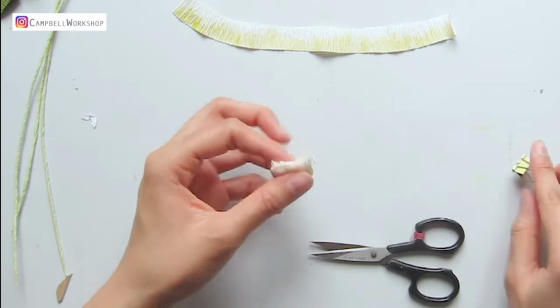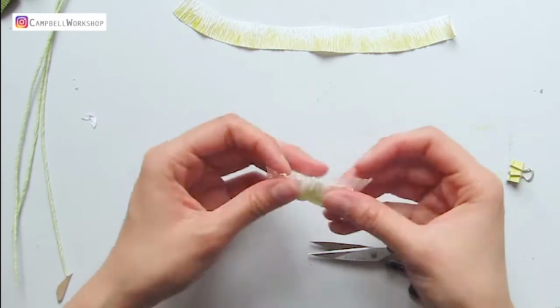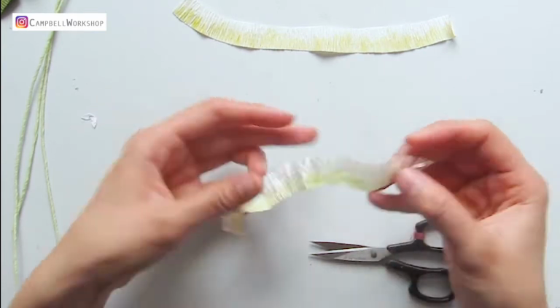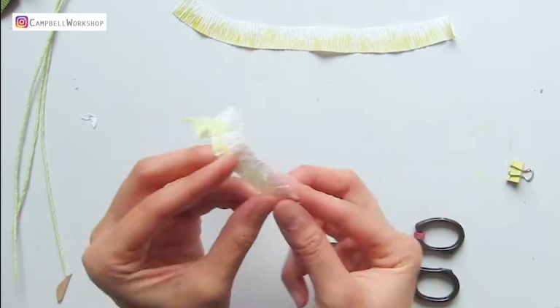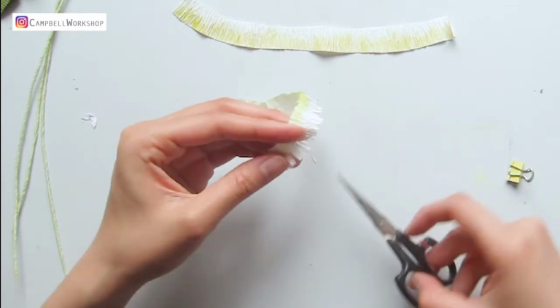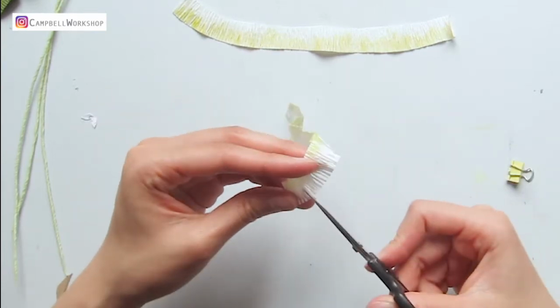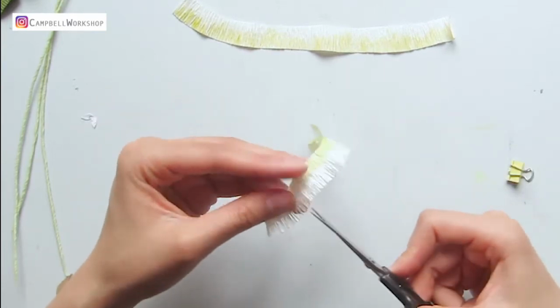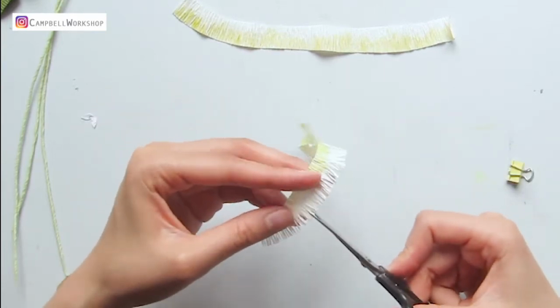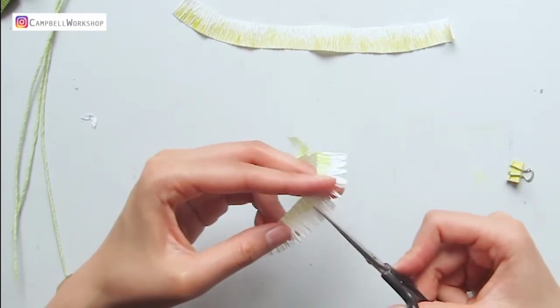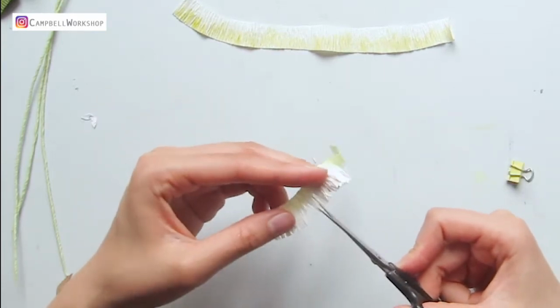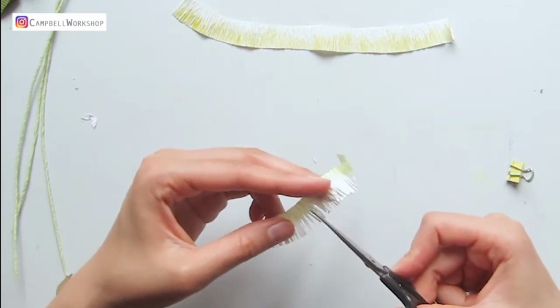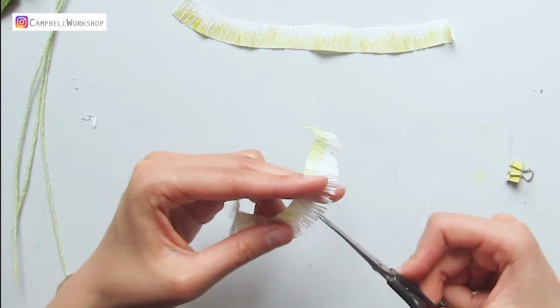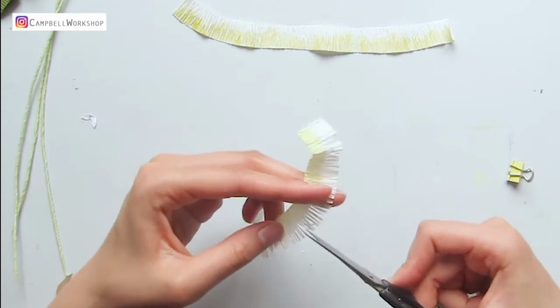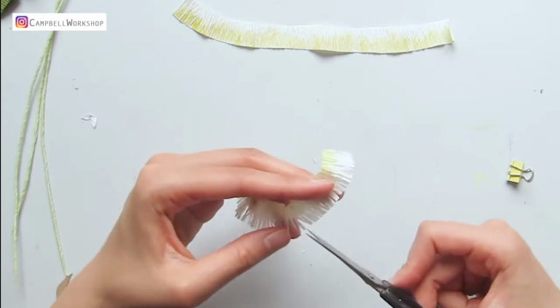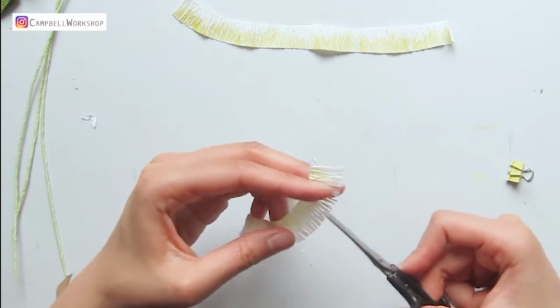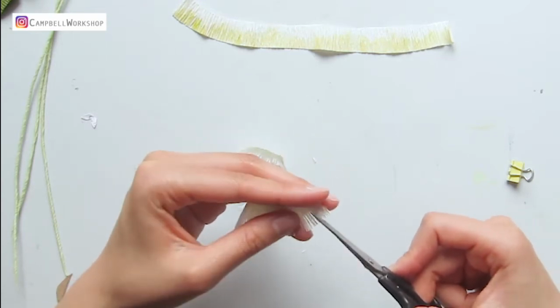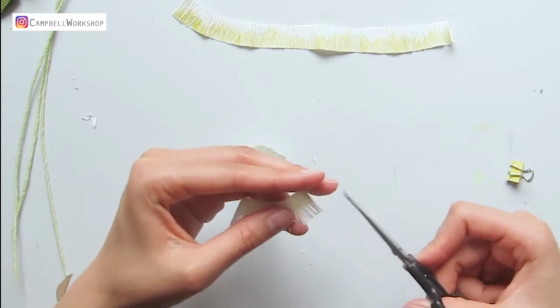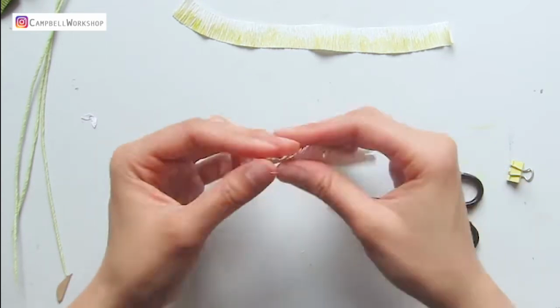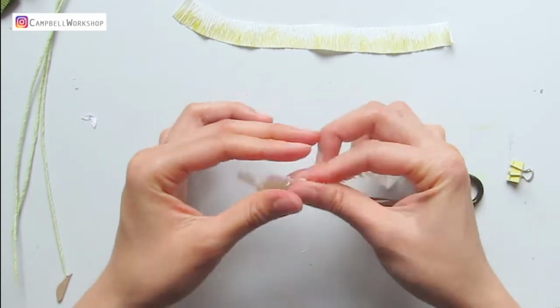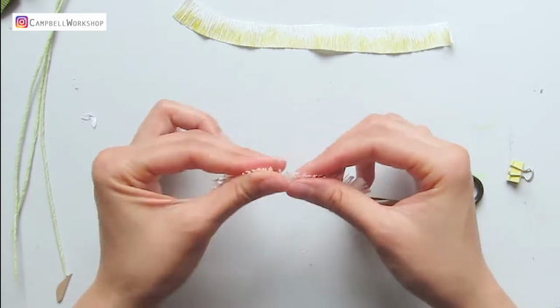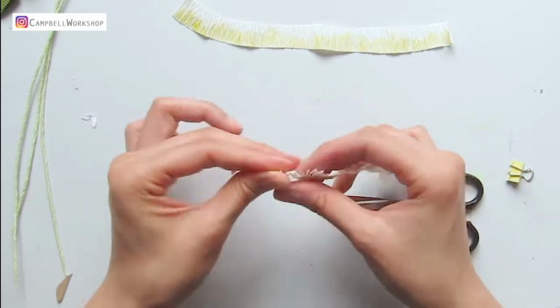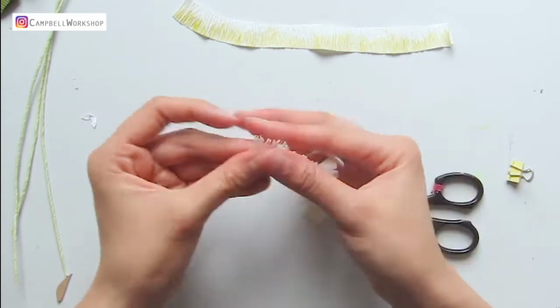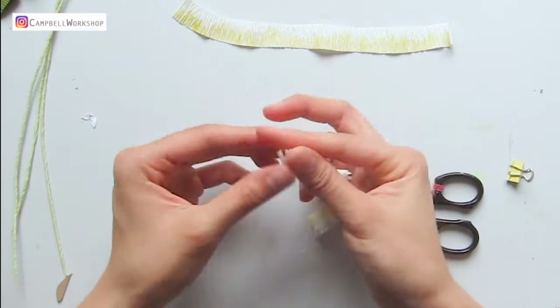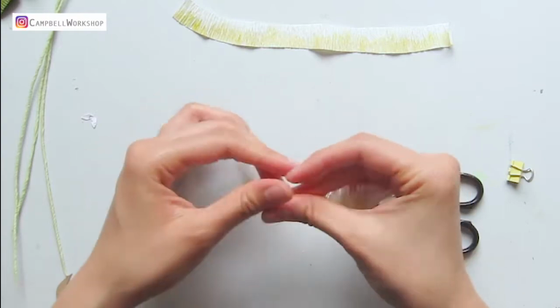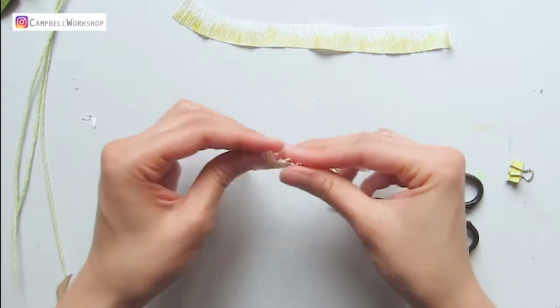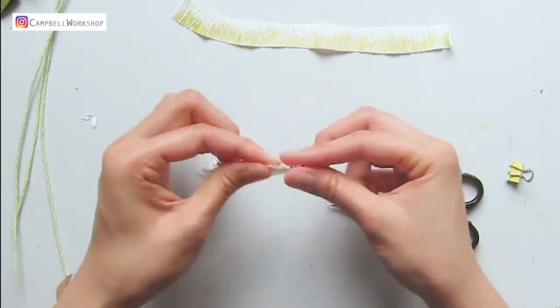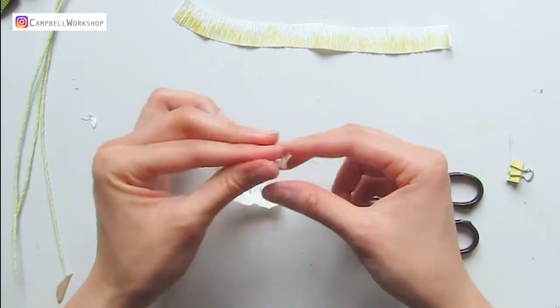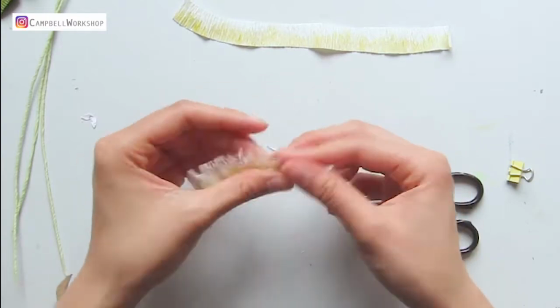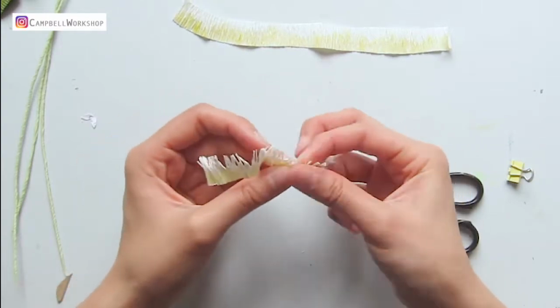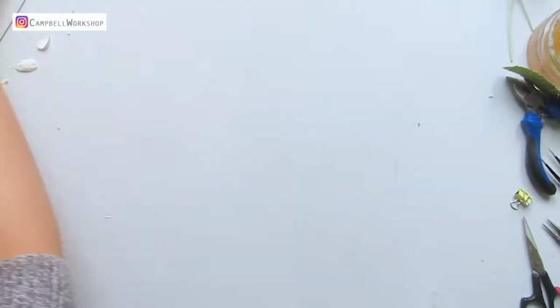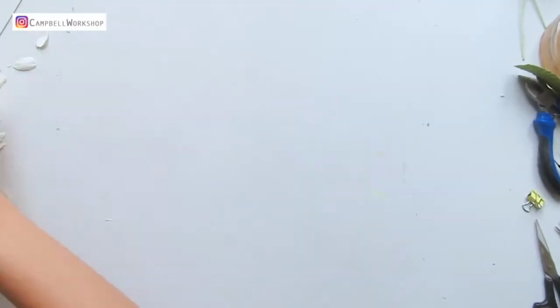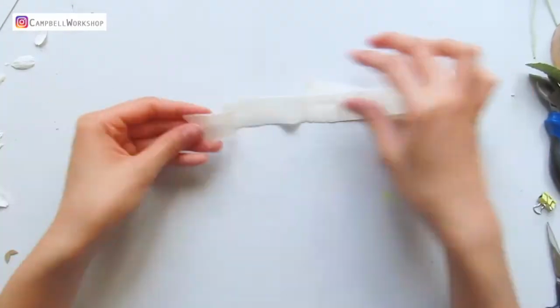When you unfold the paper you might realize you have missed a few spots, then you can add a few more cuts. Curl the fringe so they are less regular and save them for later.